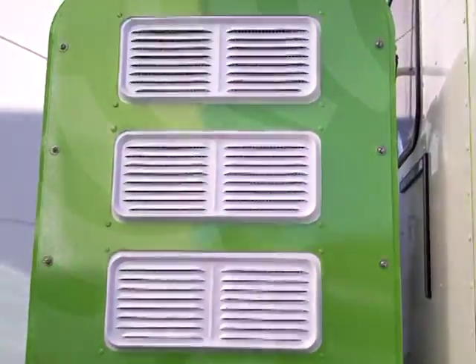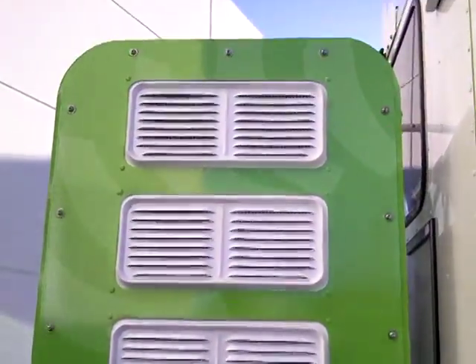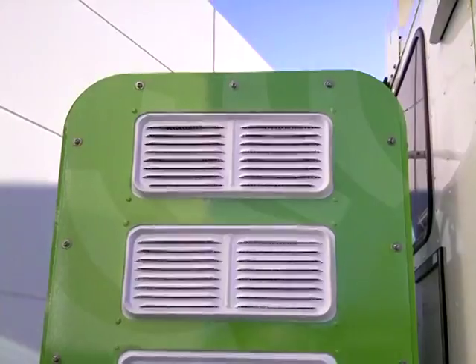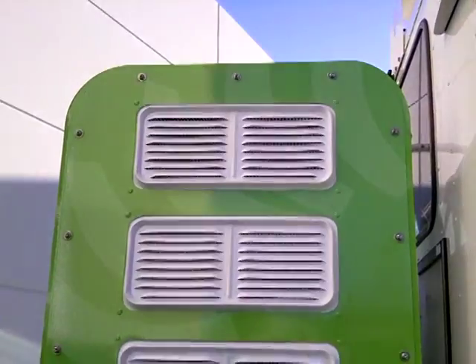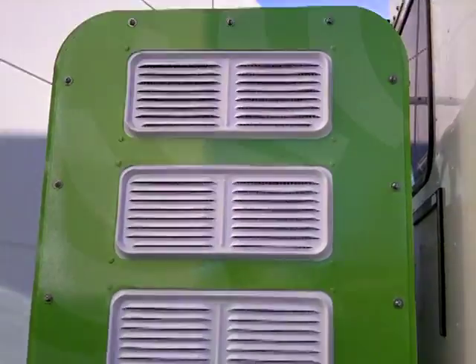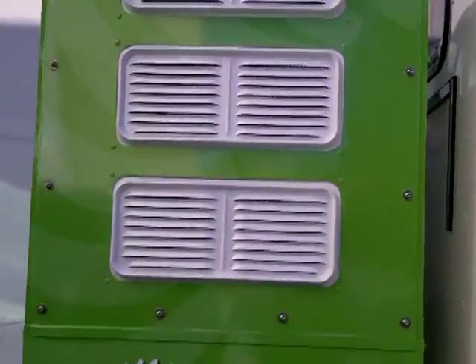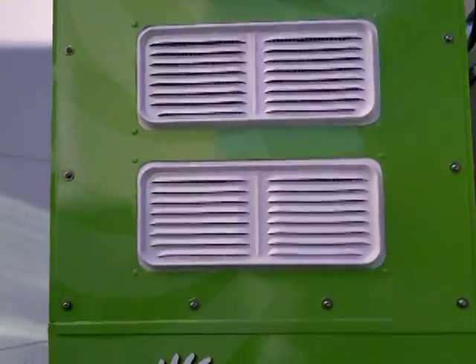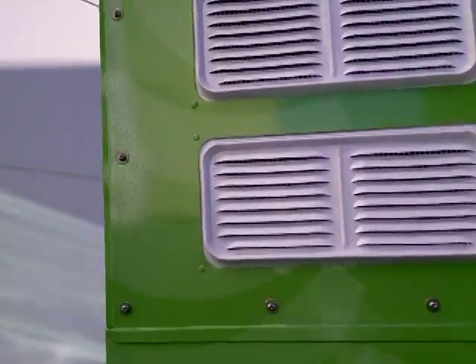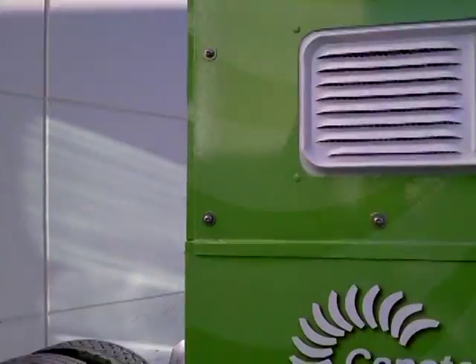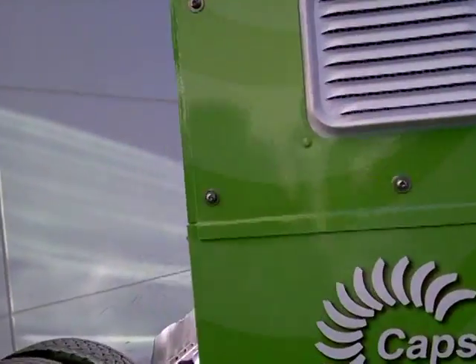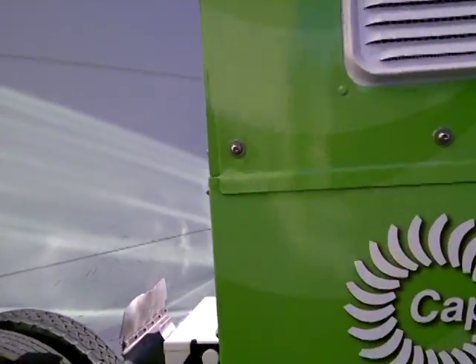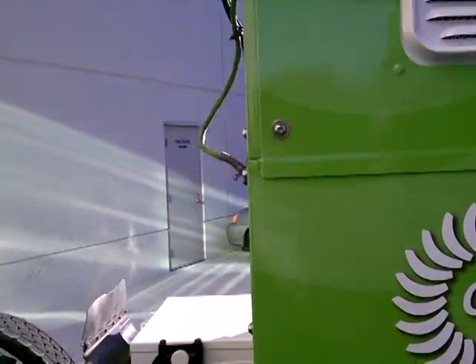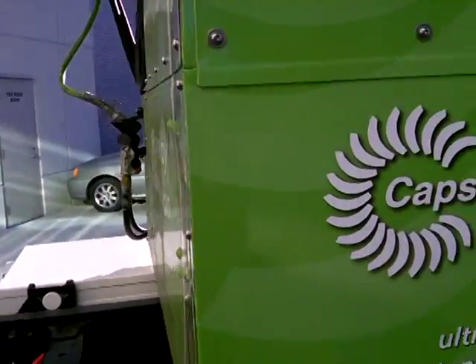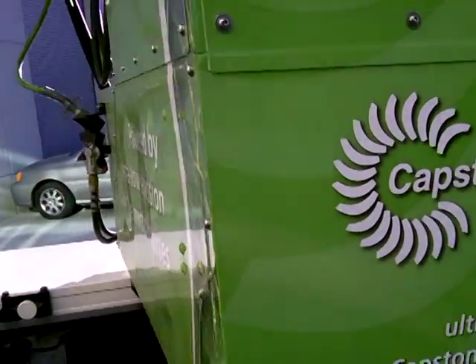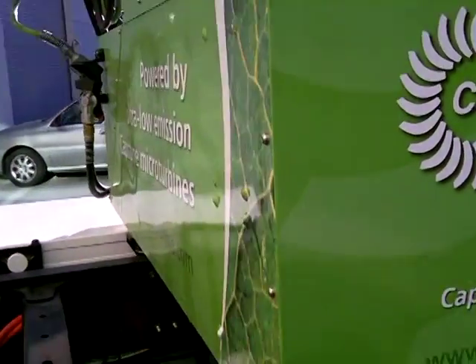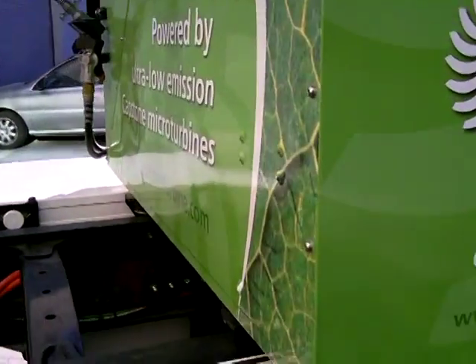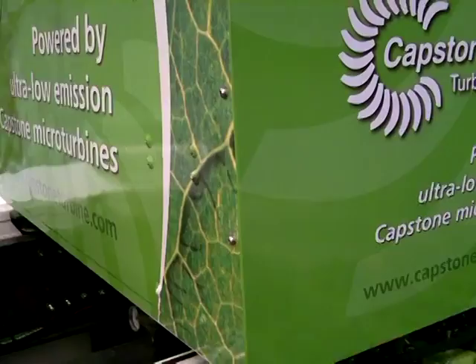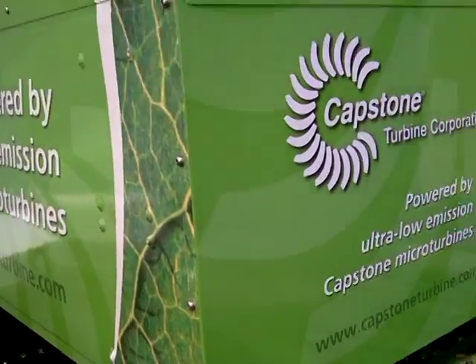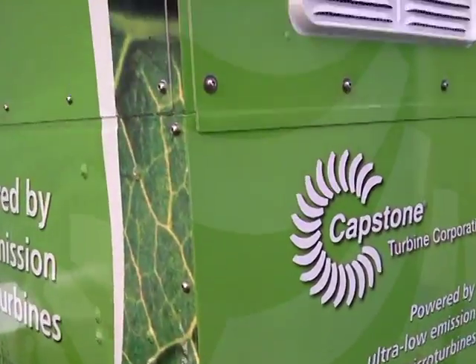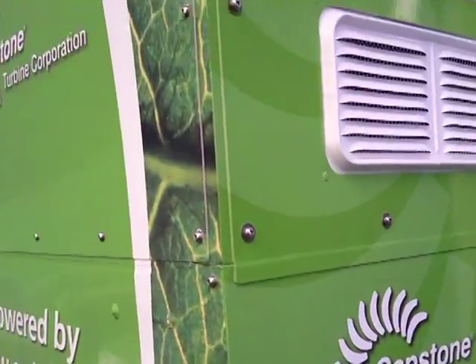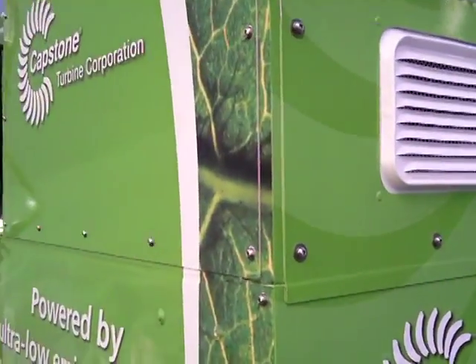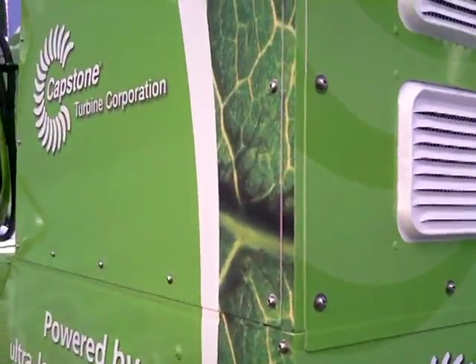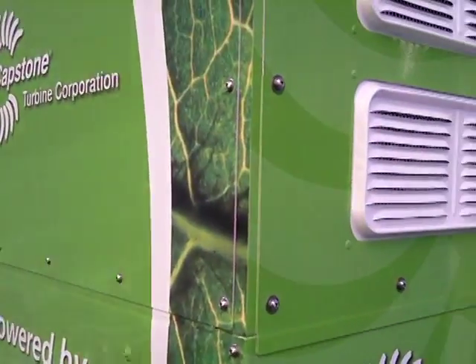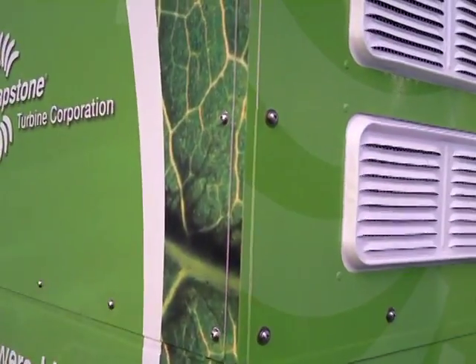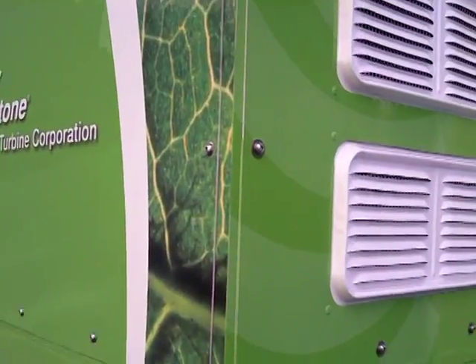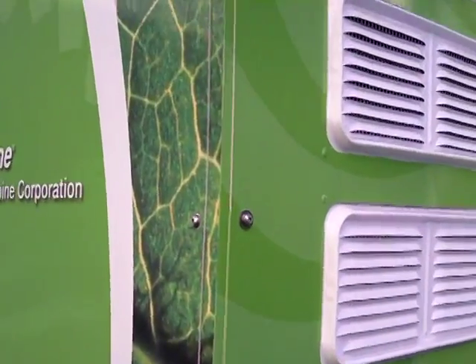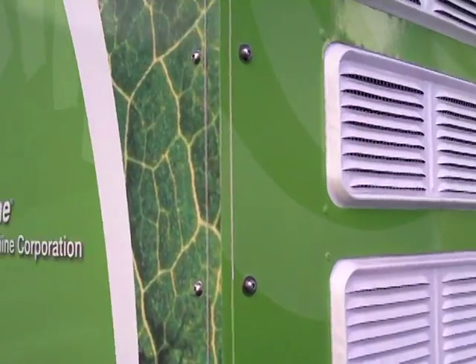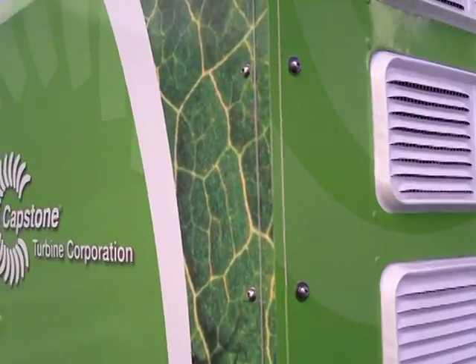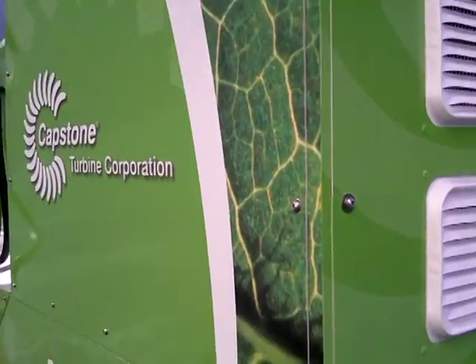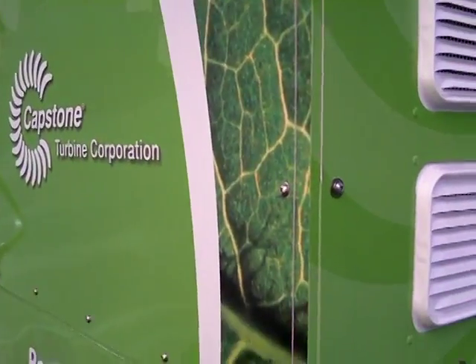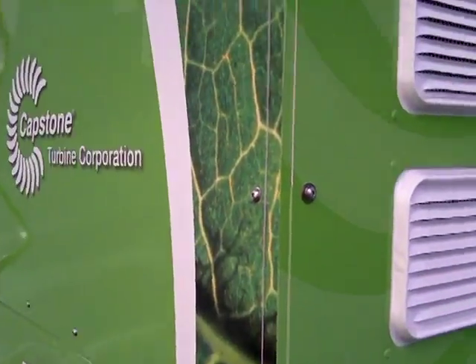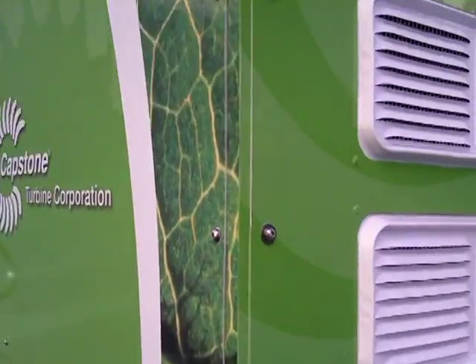And here's the Capstone turbine — the C-65. That'll all go under the hood on the production version. And it's running right now. Right now it's in a cool down.